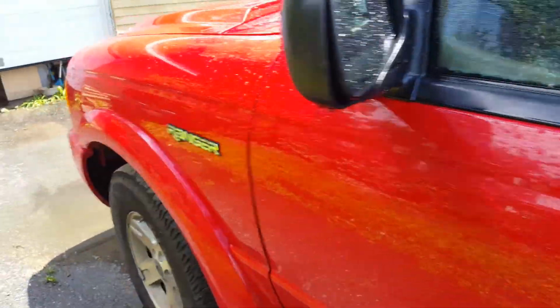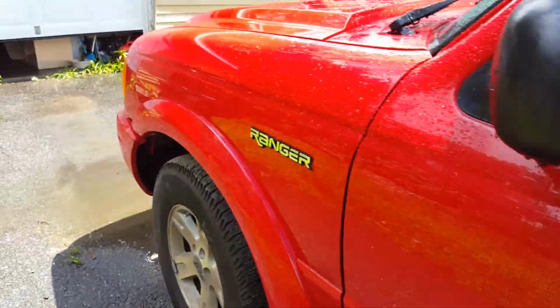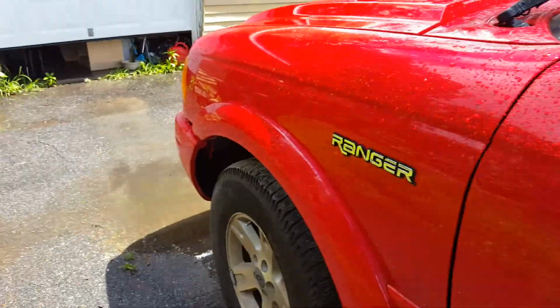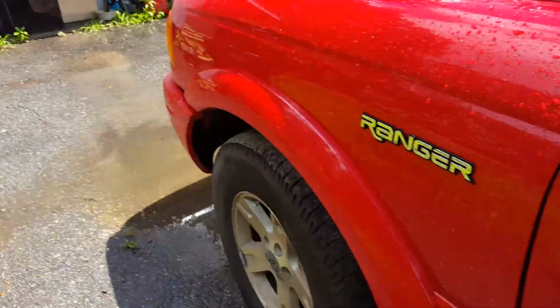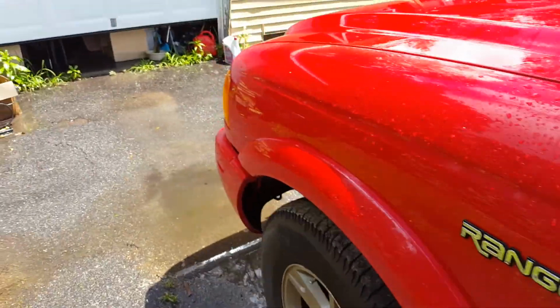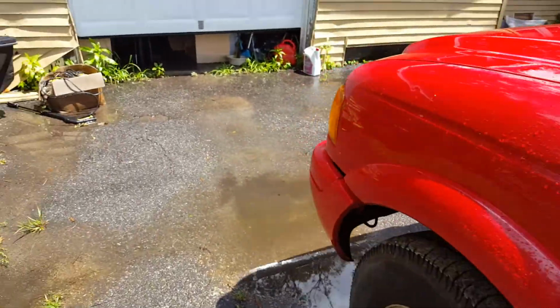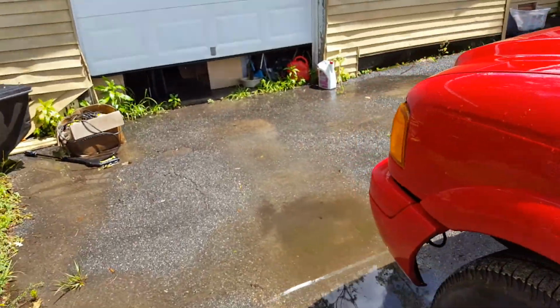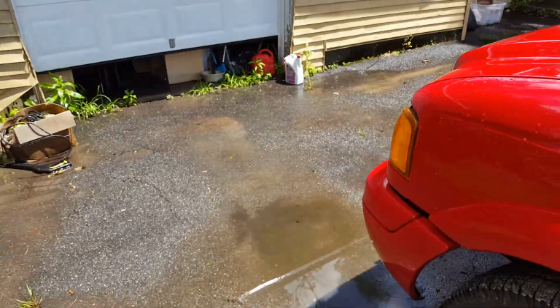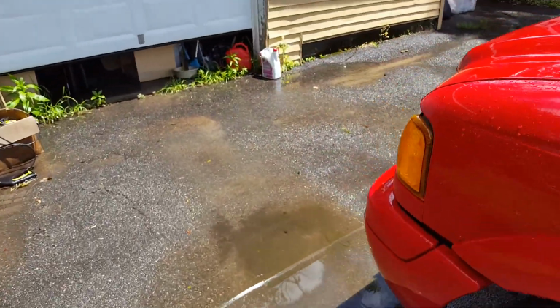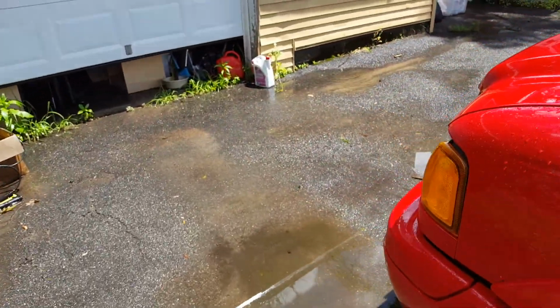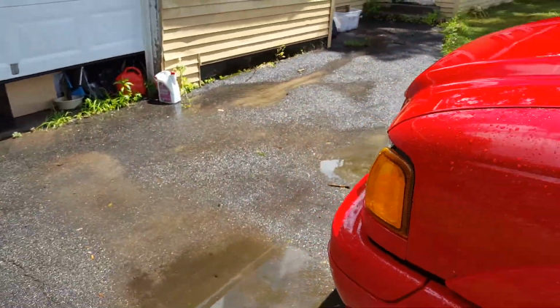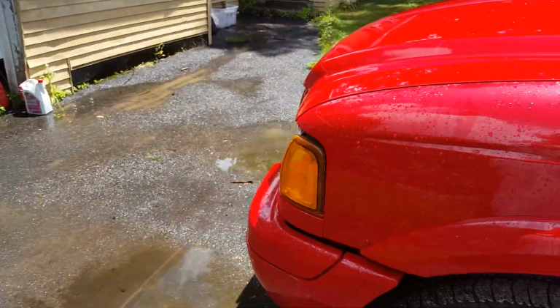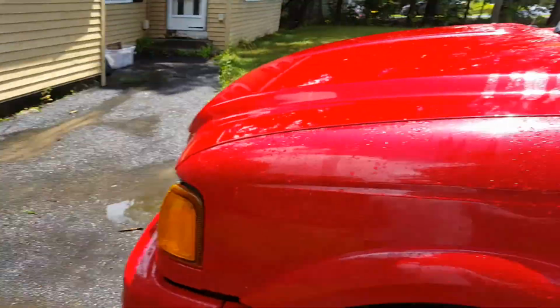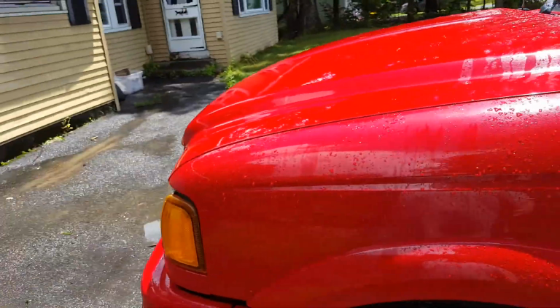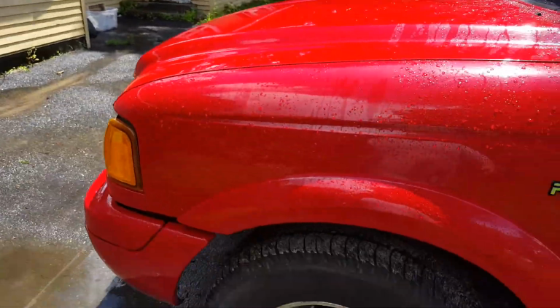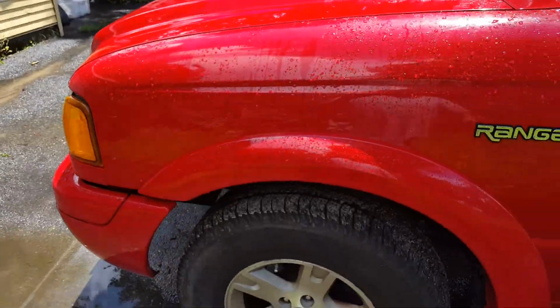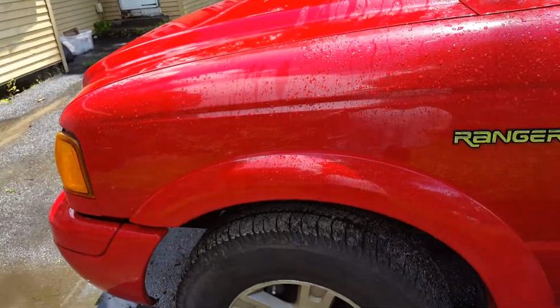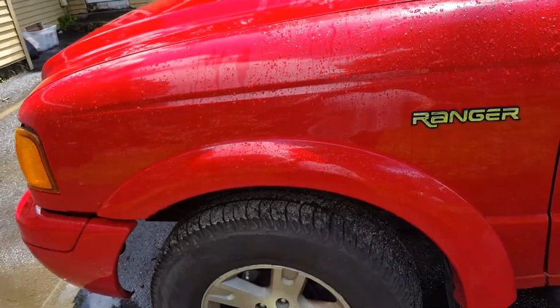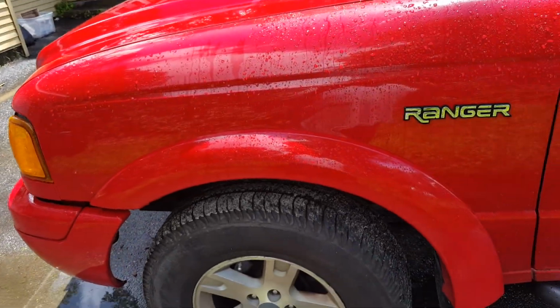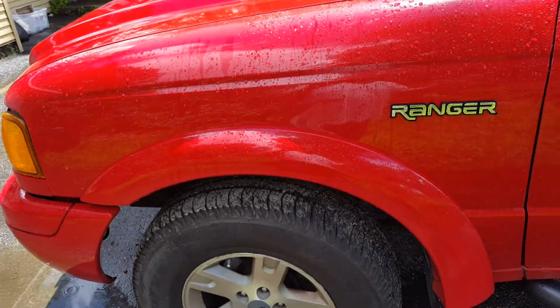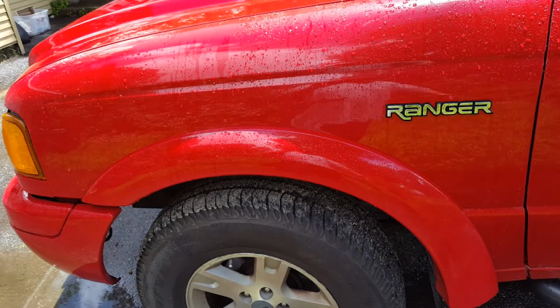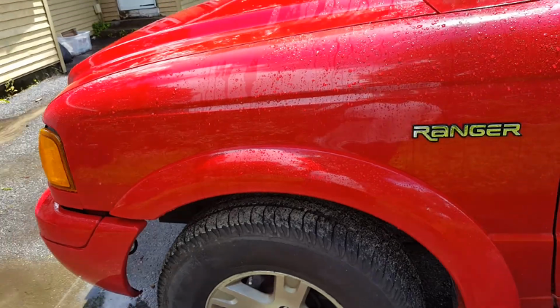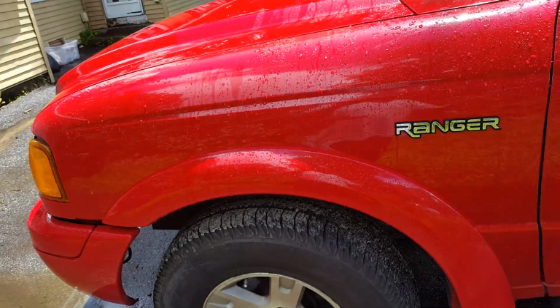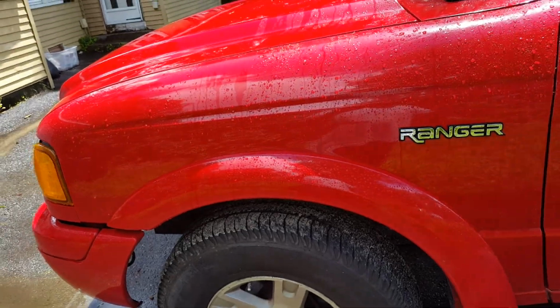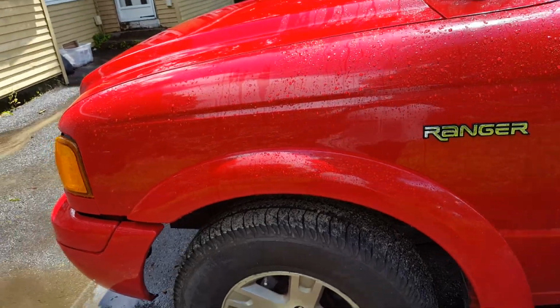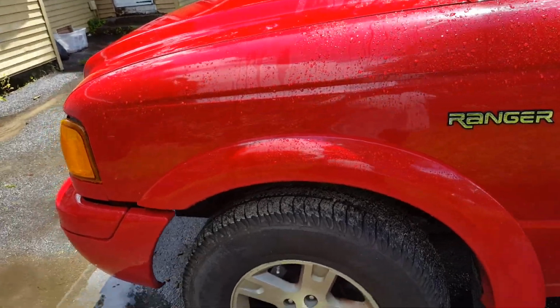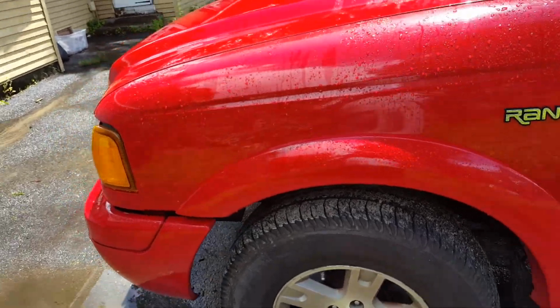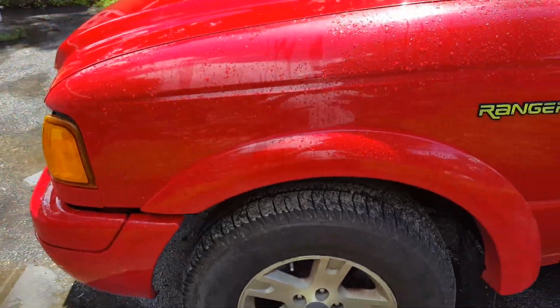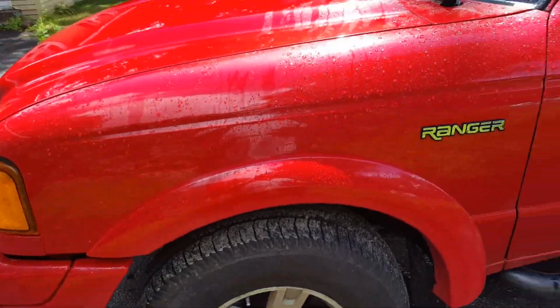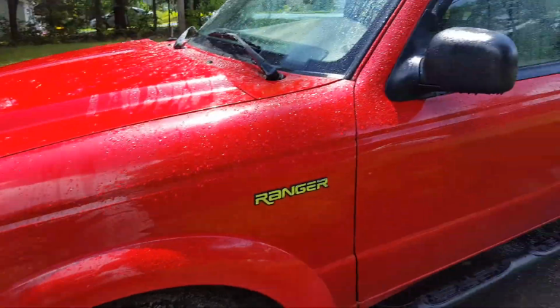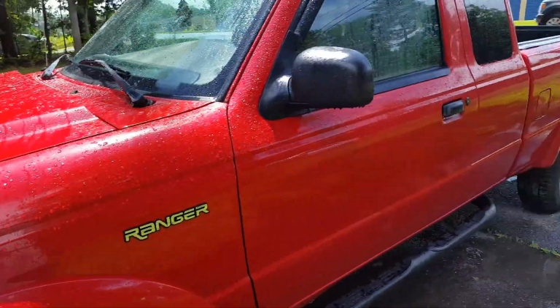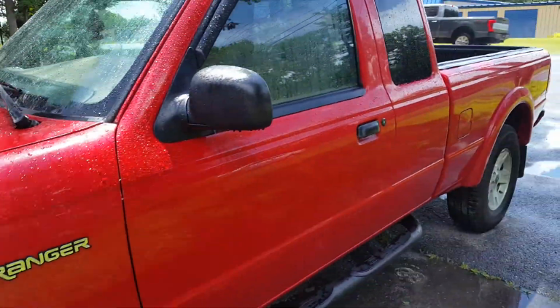It's mainly stock, but there's so much I want to do to this truck. I want to get this to be my baby — this is my toy.